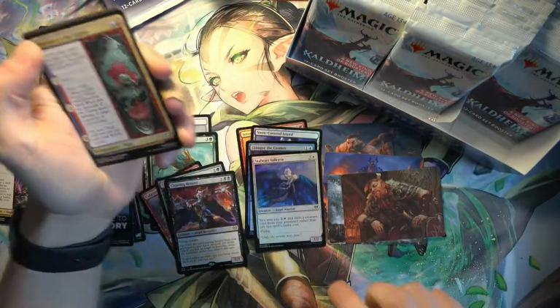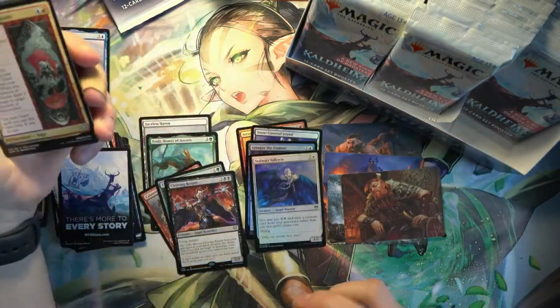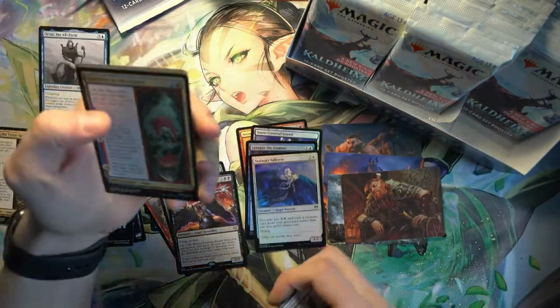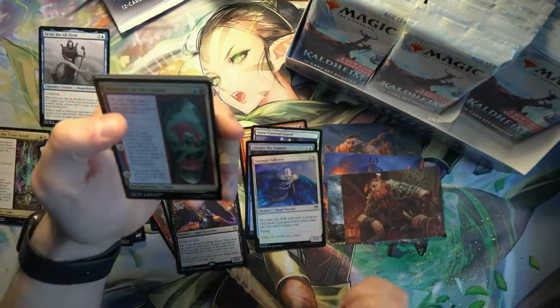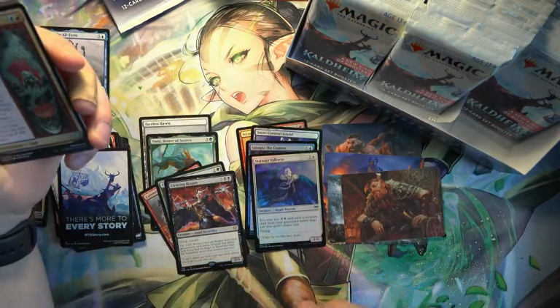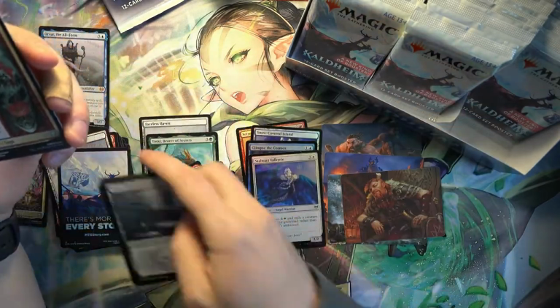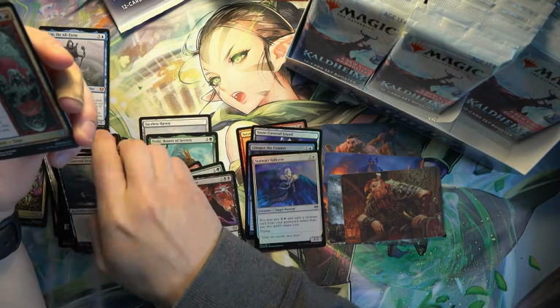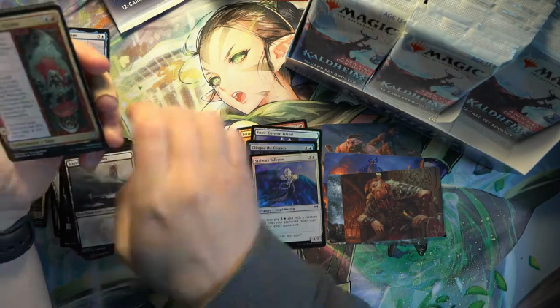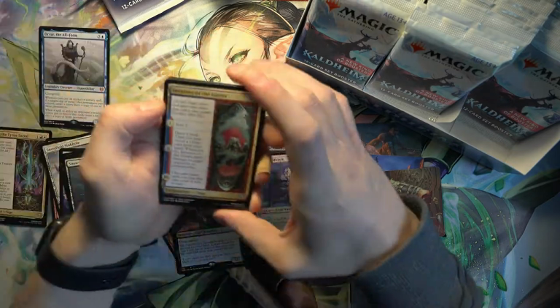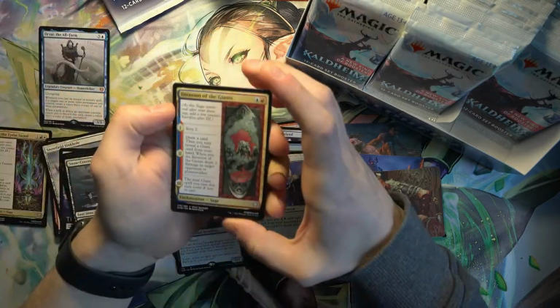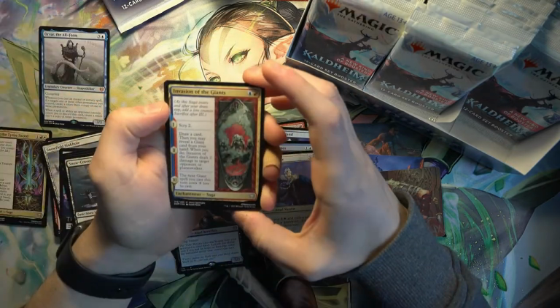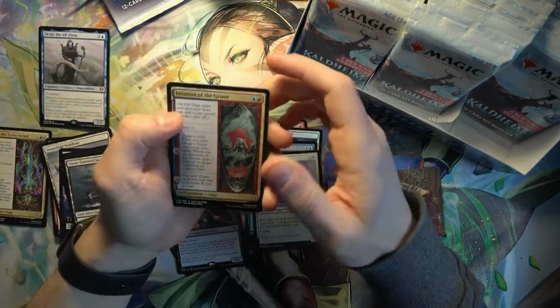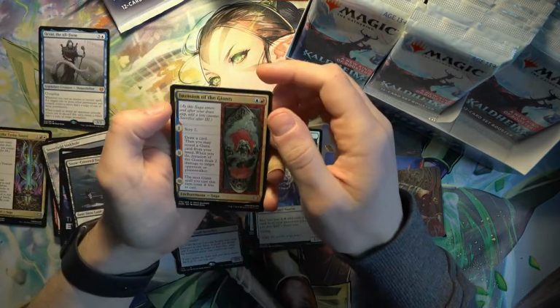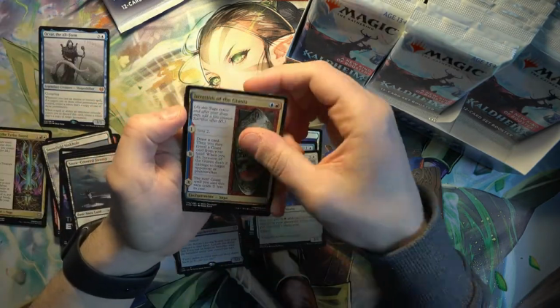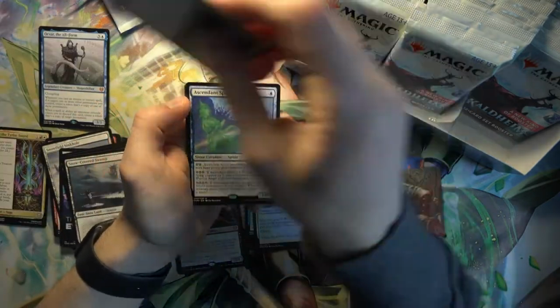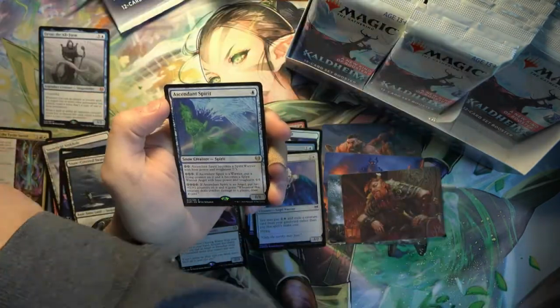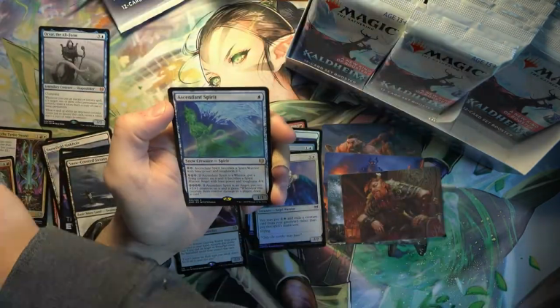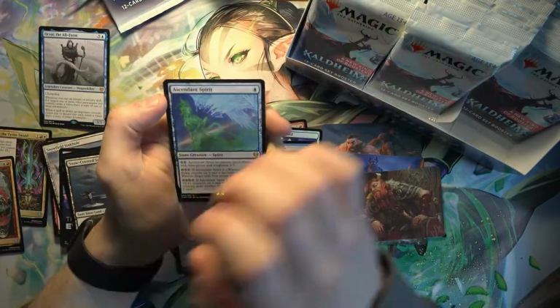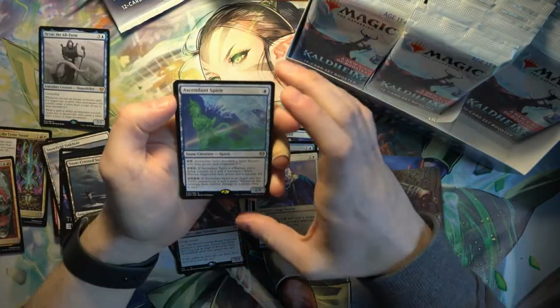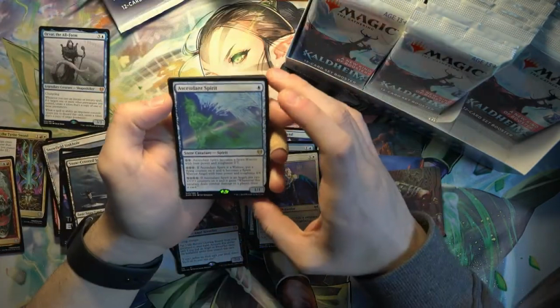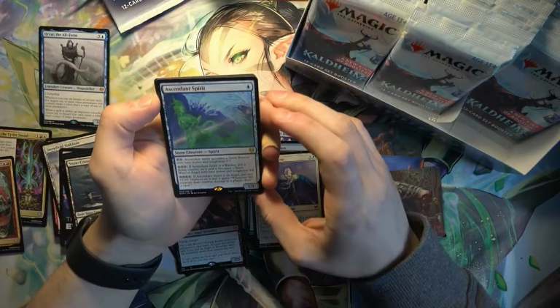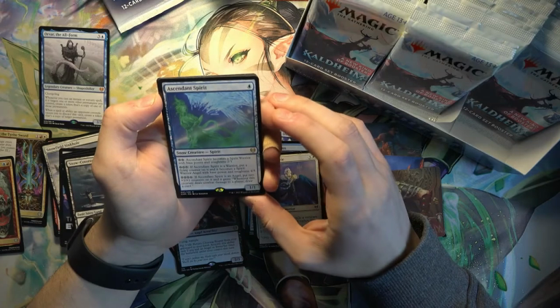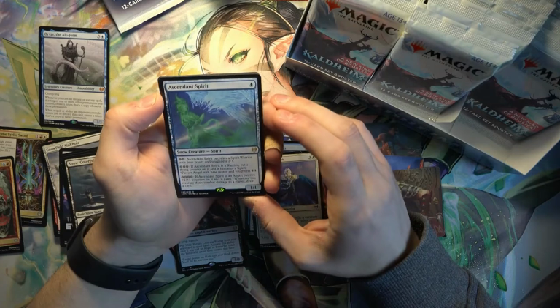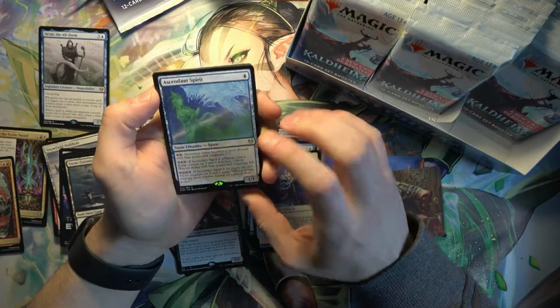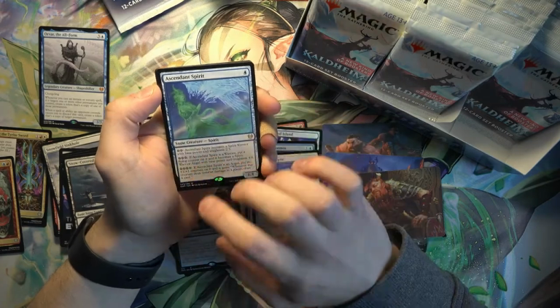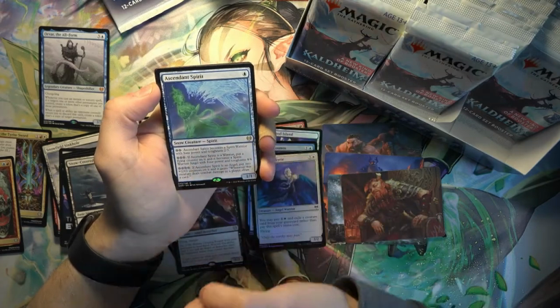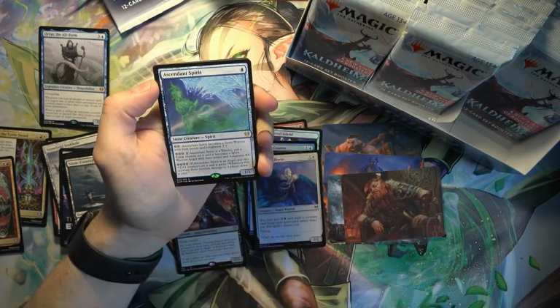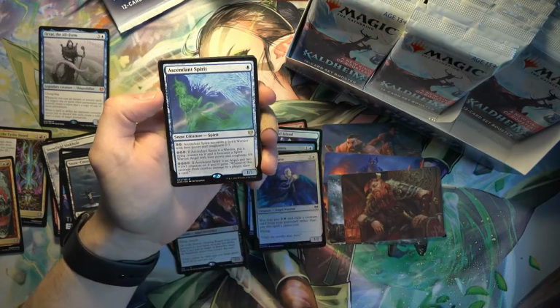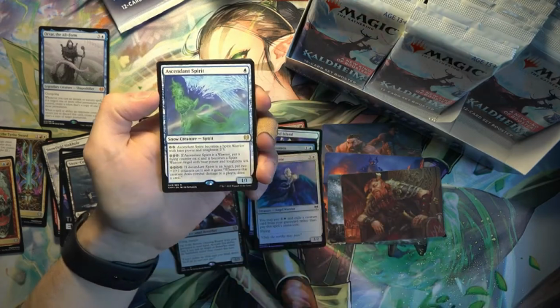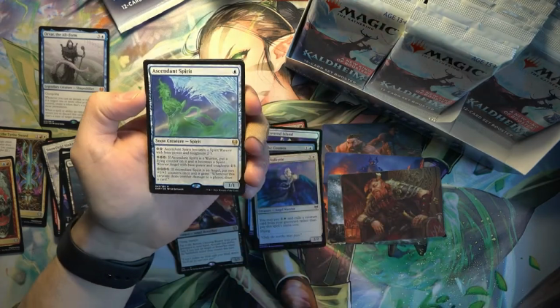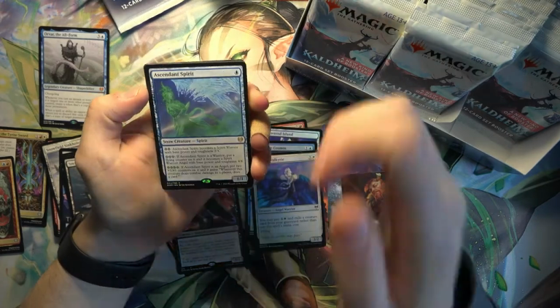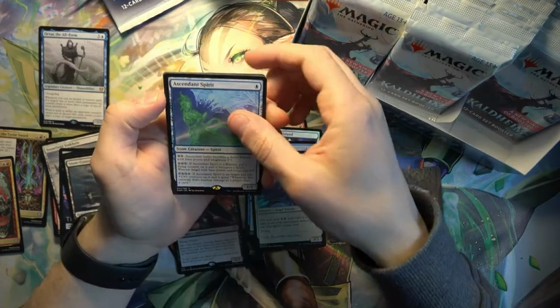Here's an uncommon Saga - Invasion of the Giants. Put that aside. Ascendant Spirit - a lot of different effects for a 1-drop.